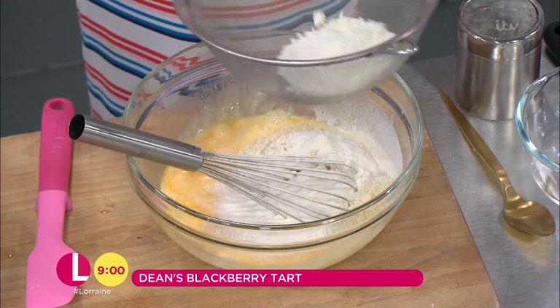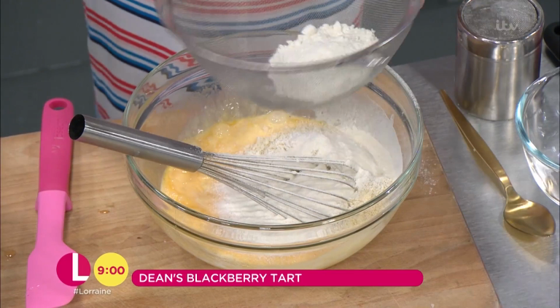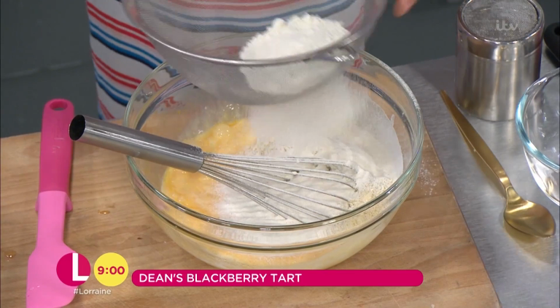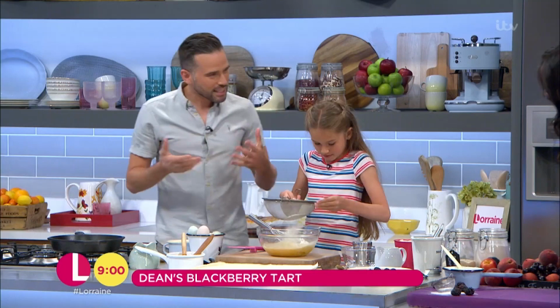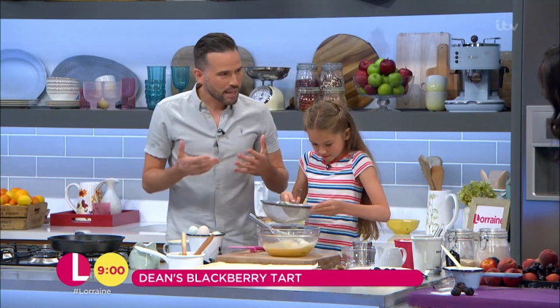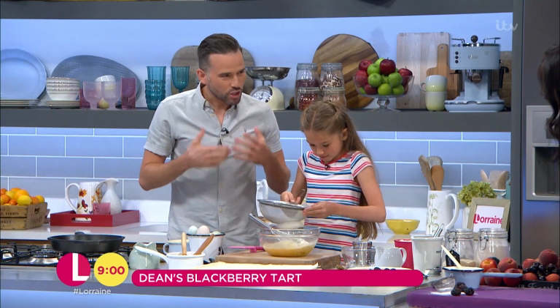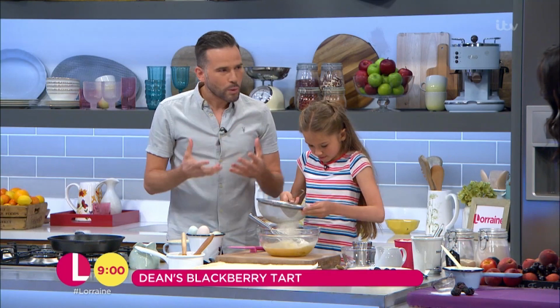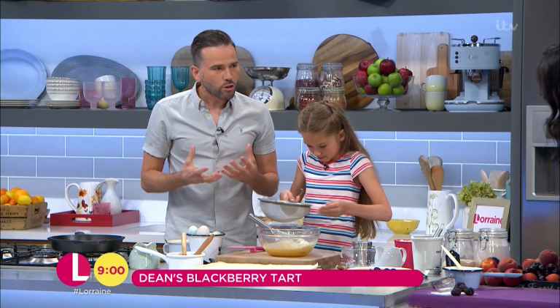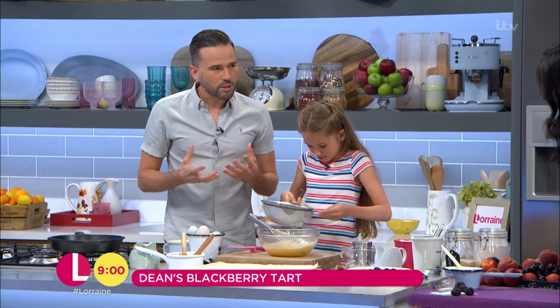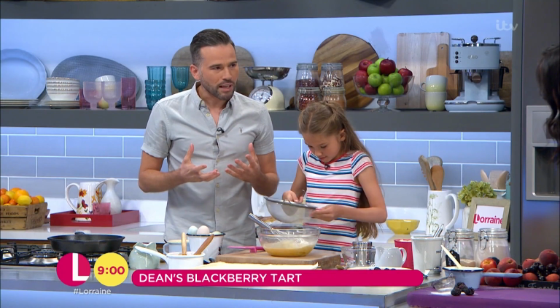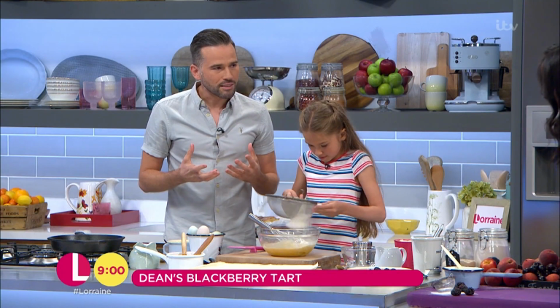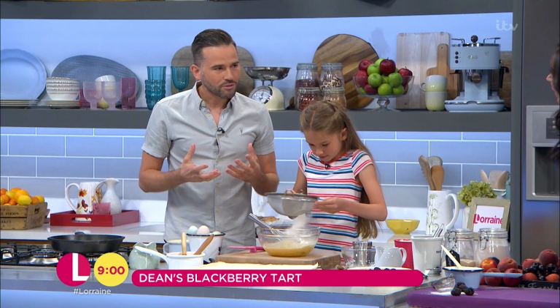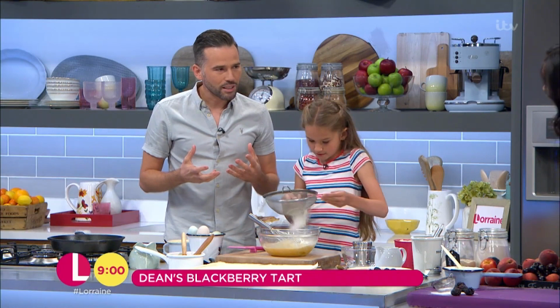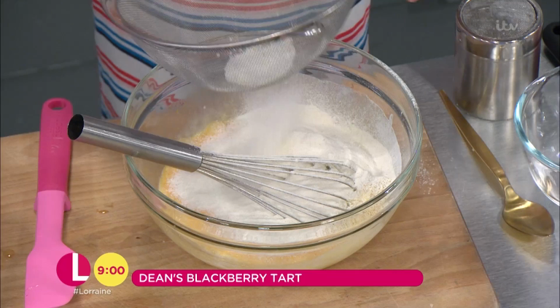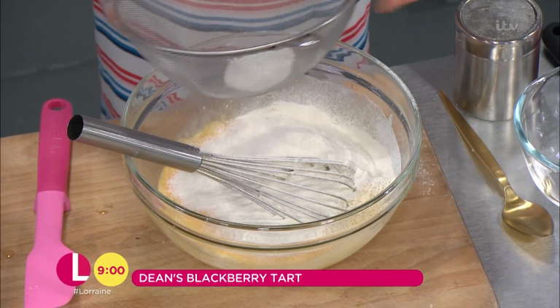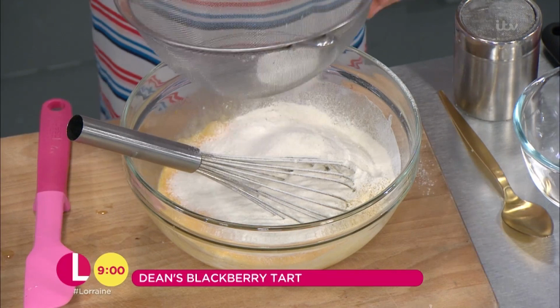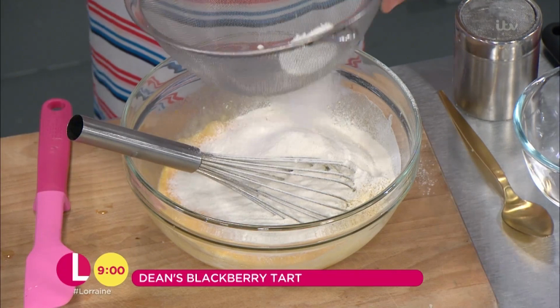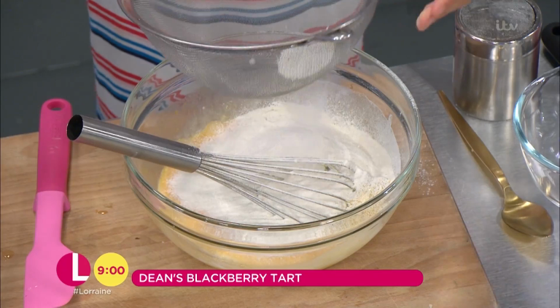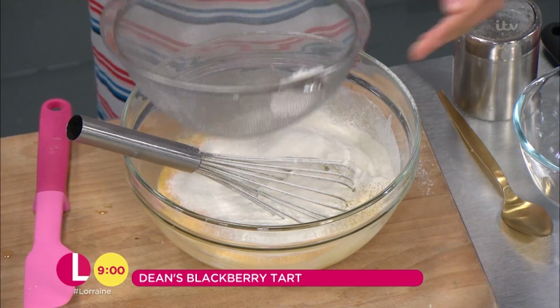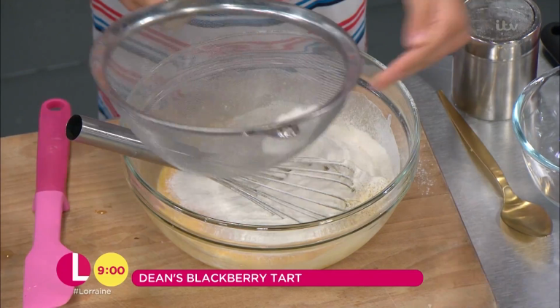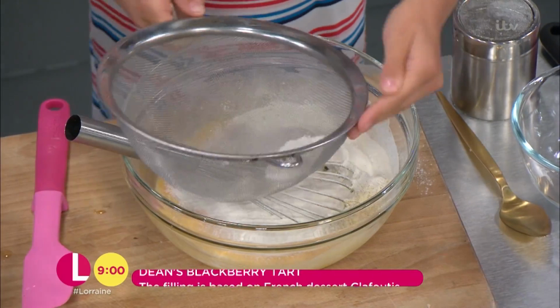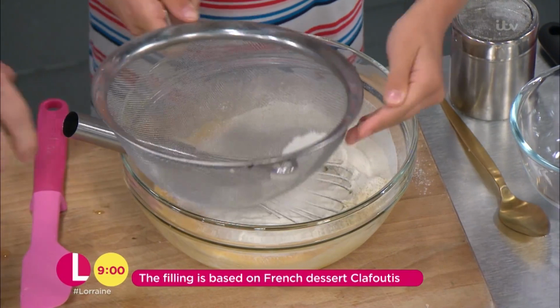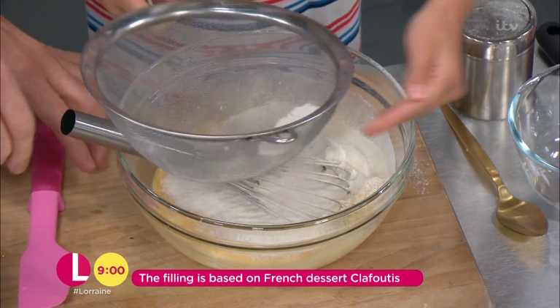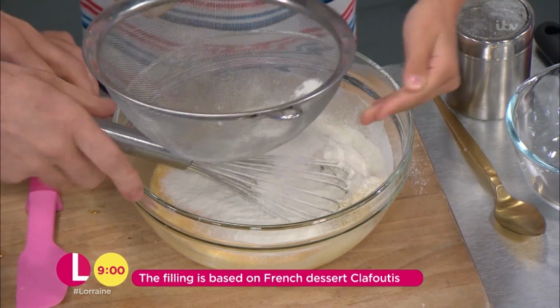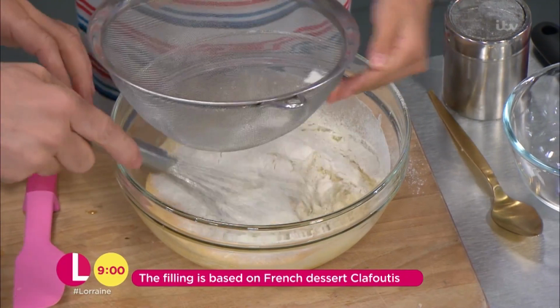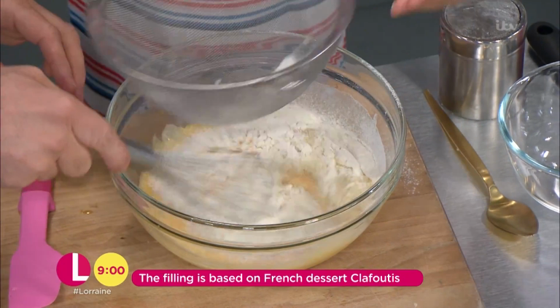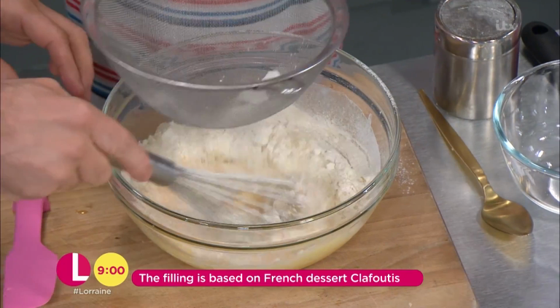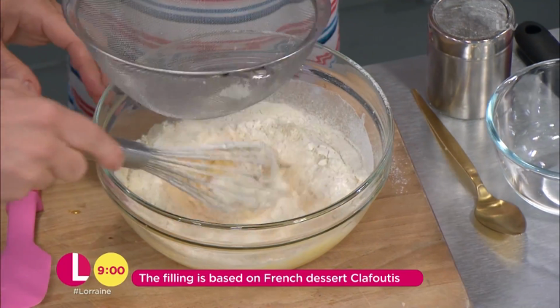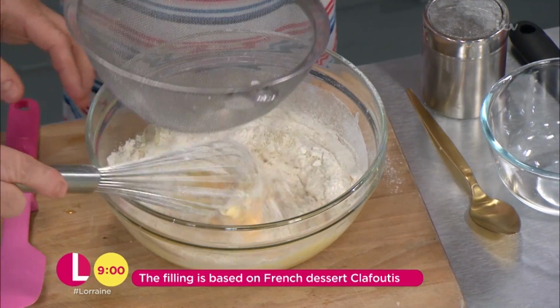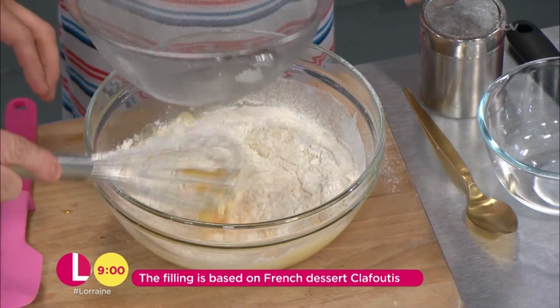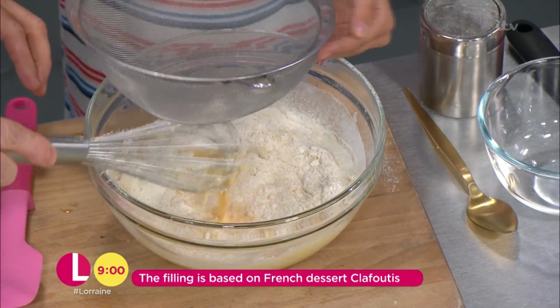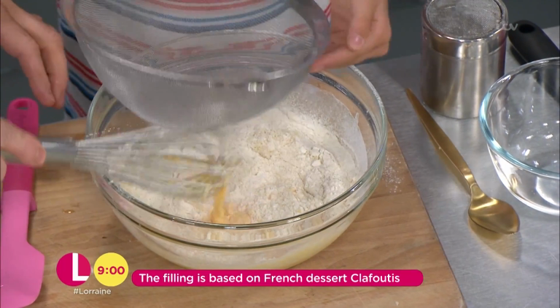We're basically making a sweet Yorkshire pudding batter. Really, really simple. Get that in and give that a good stir together.